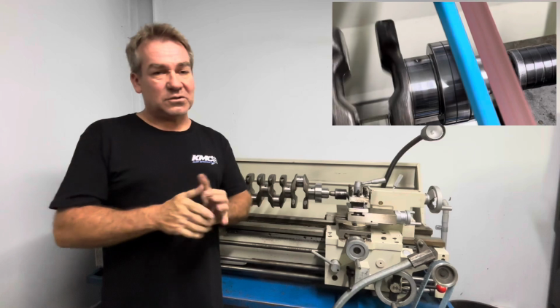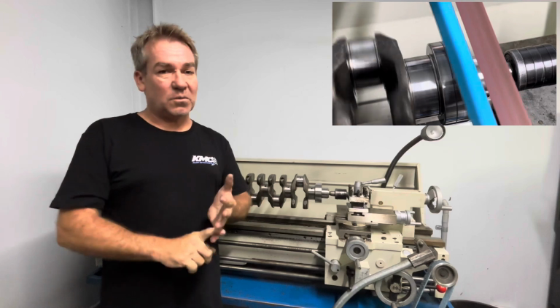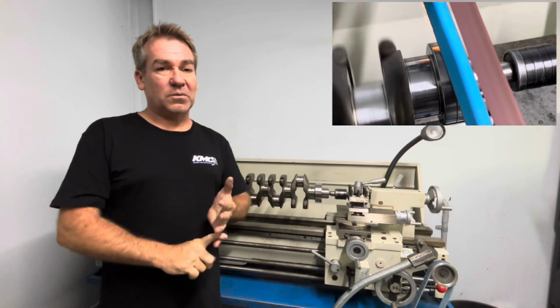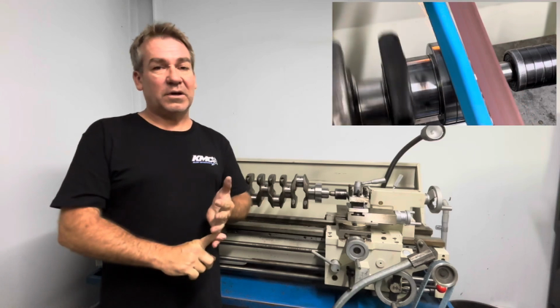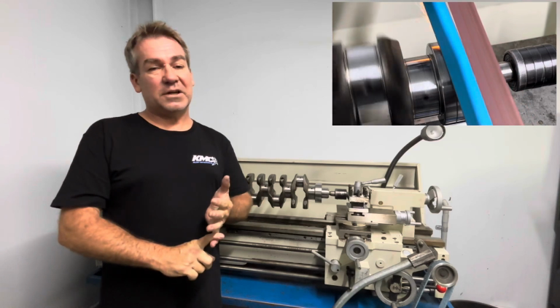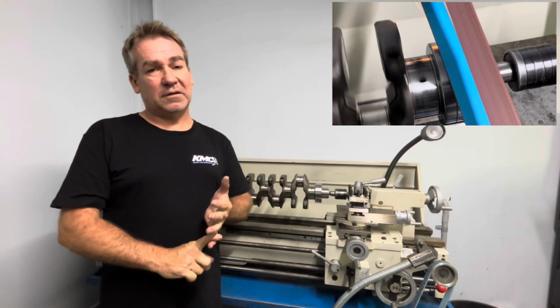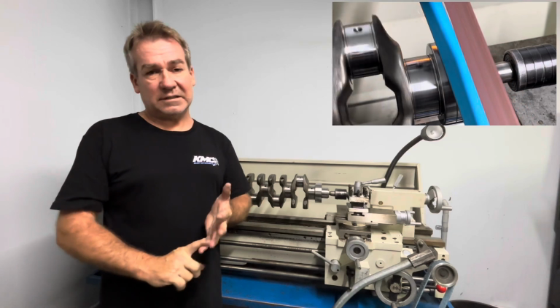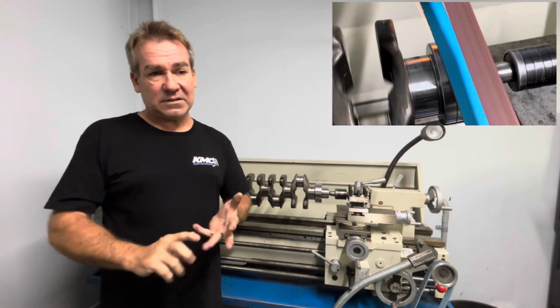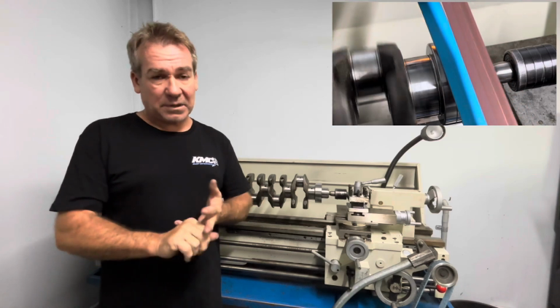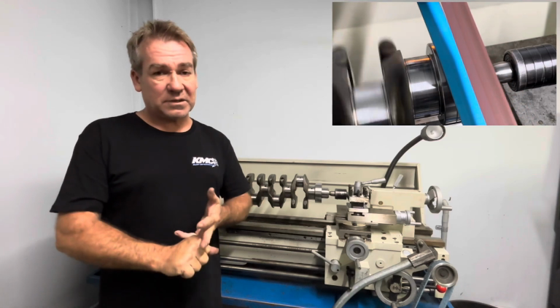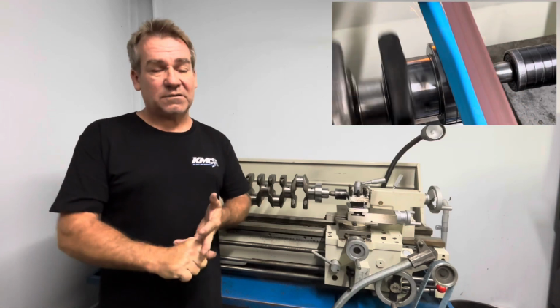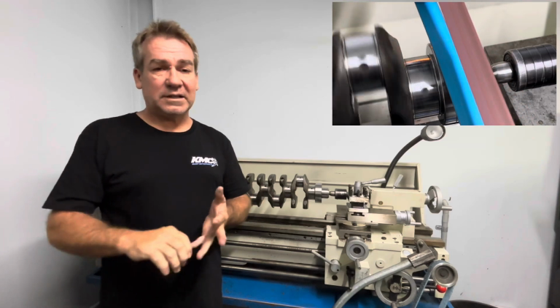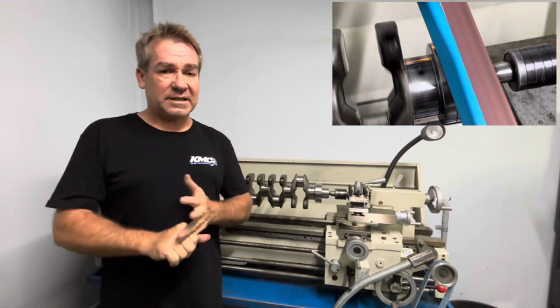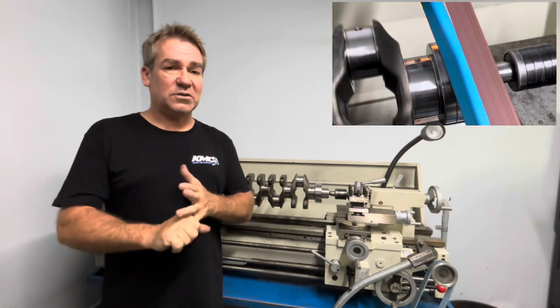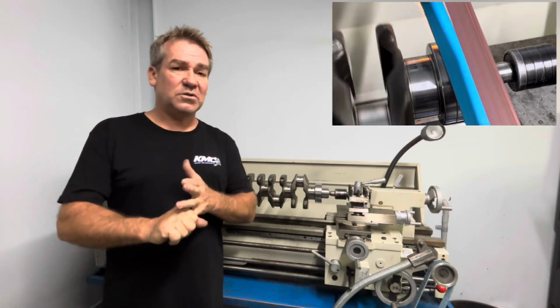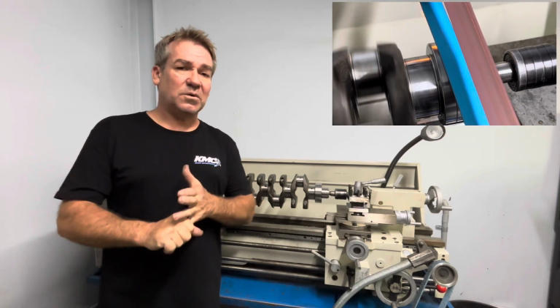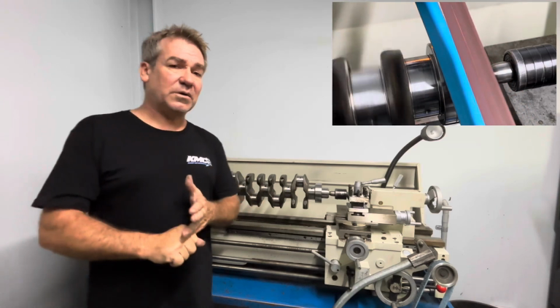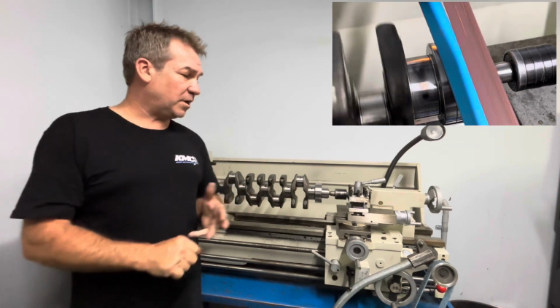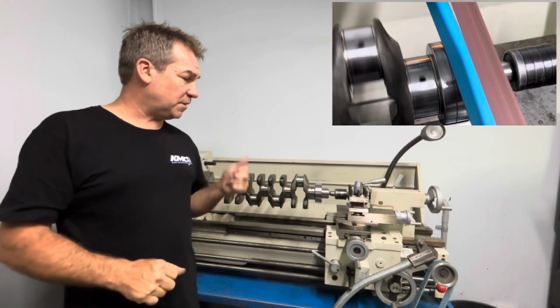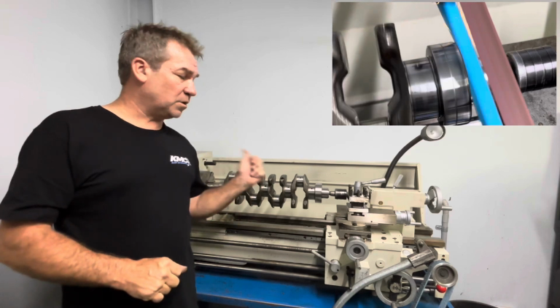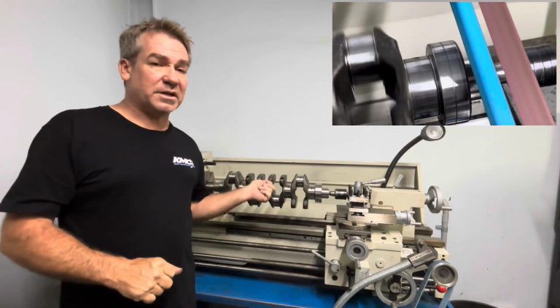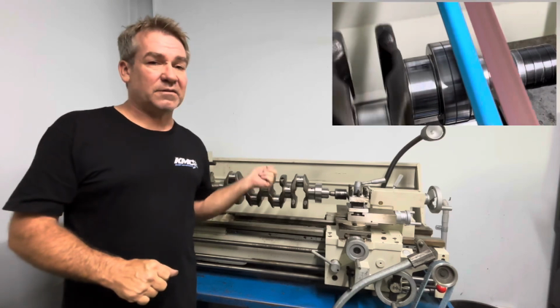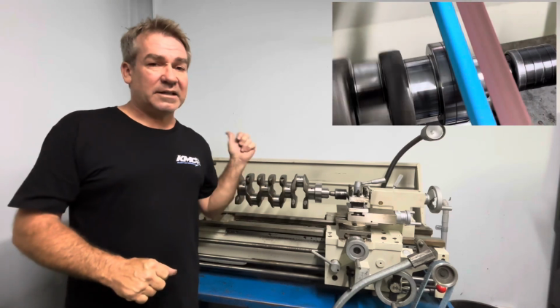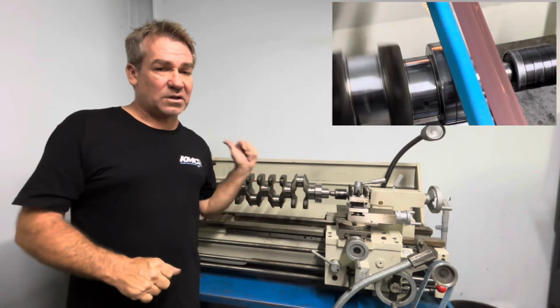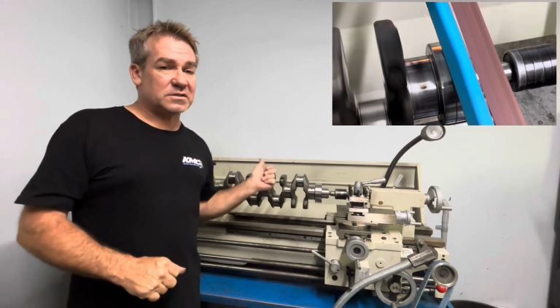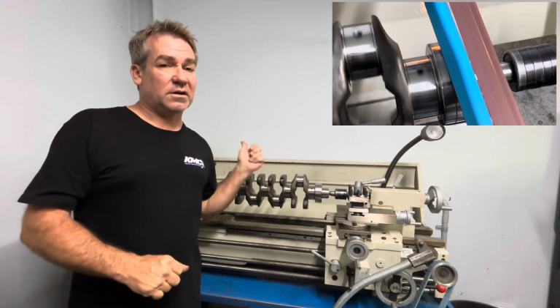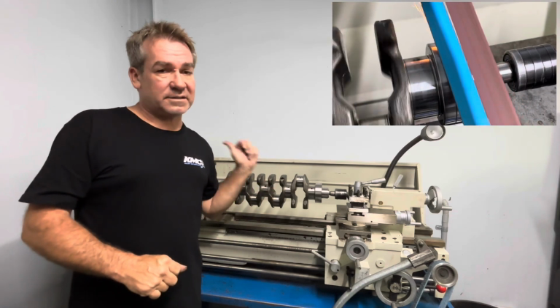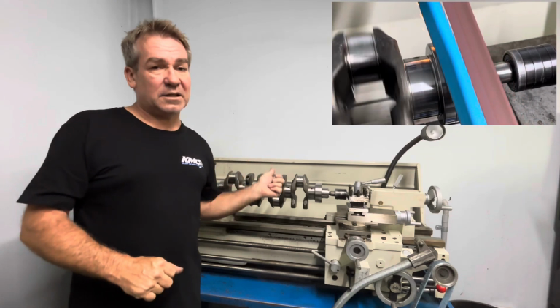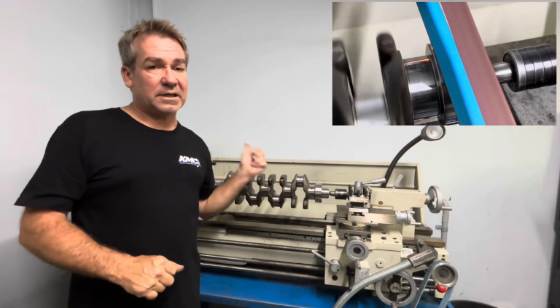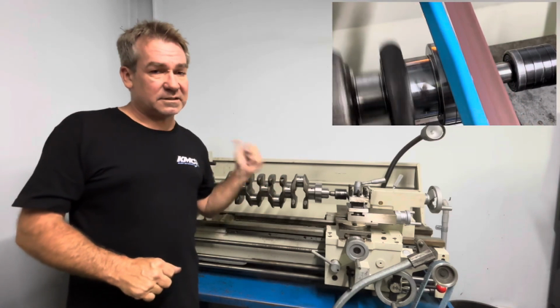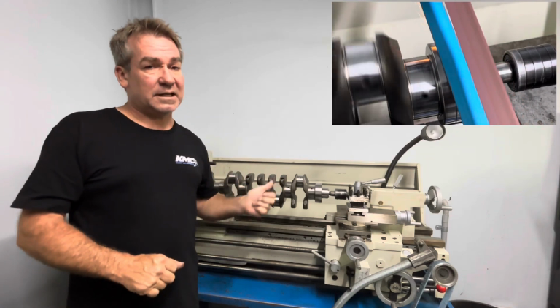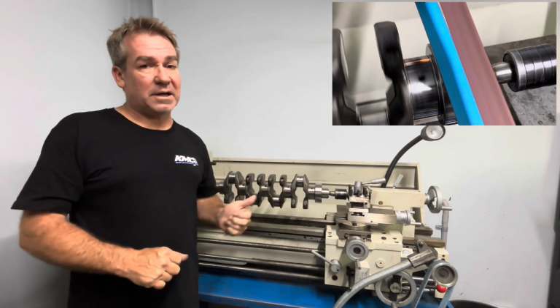You do not want a reground crankshaft in a diesel. In a petrol that is fine, but in a diesel you do not want a reground crankshaft. You want a crankshaft that is on size — standard big ends, standard mains.